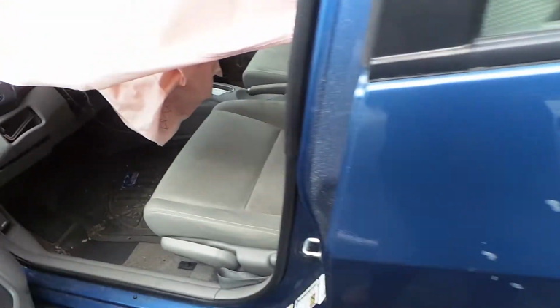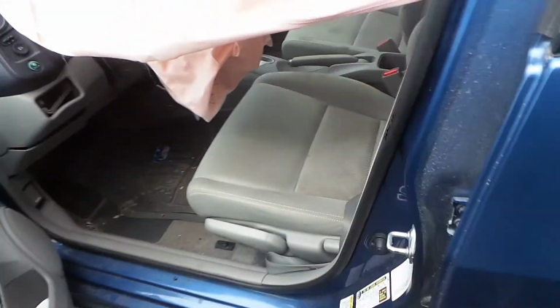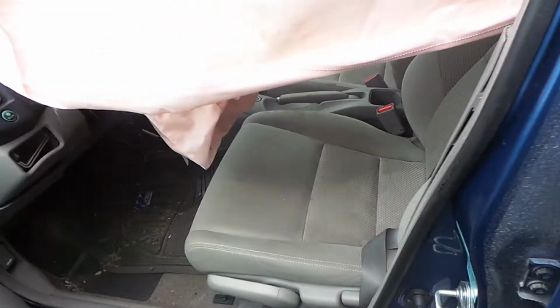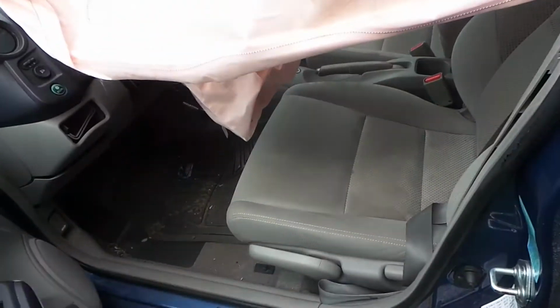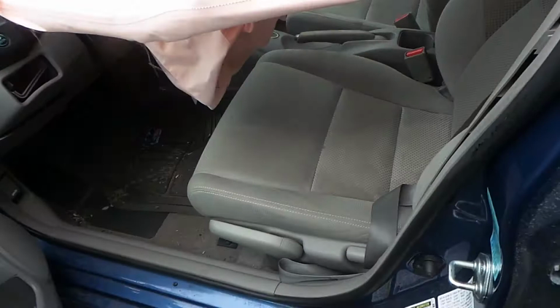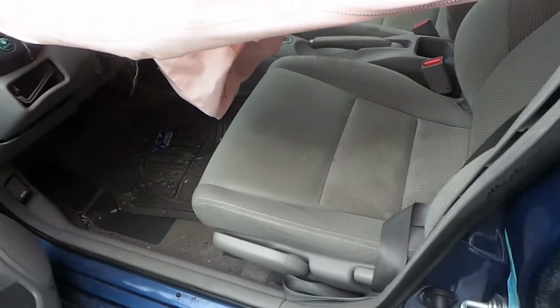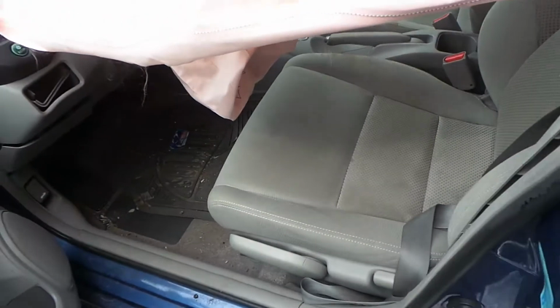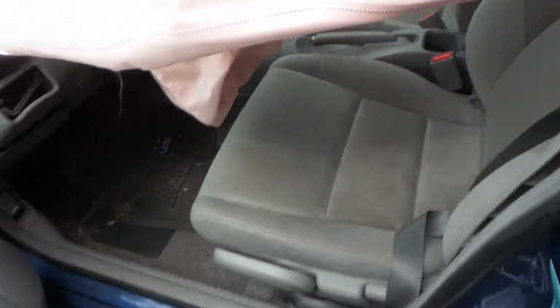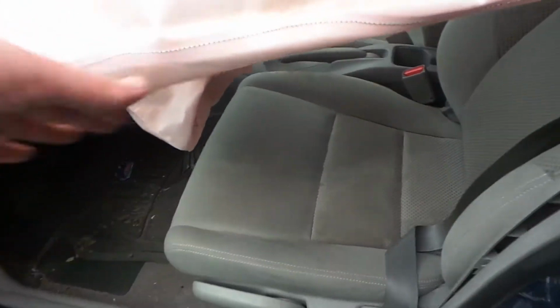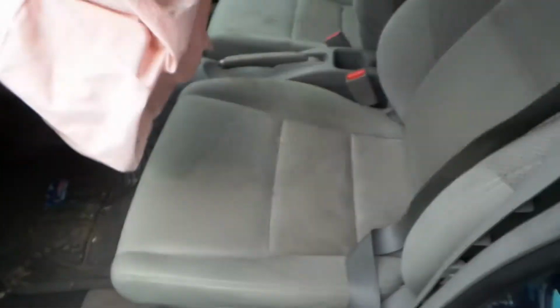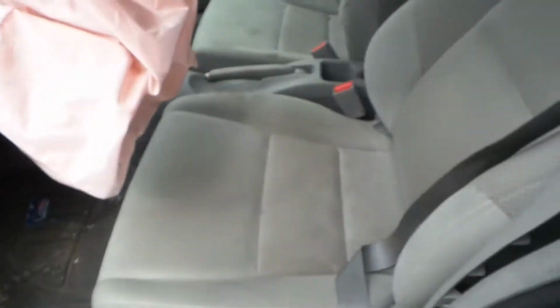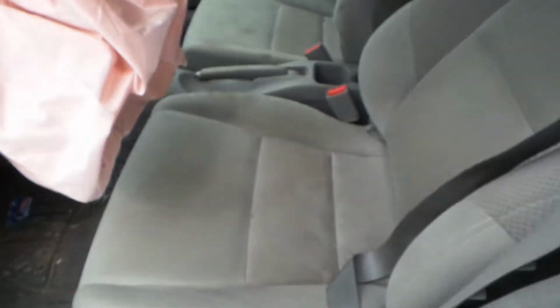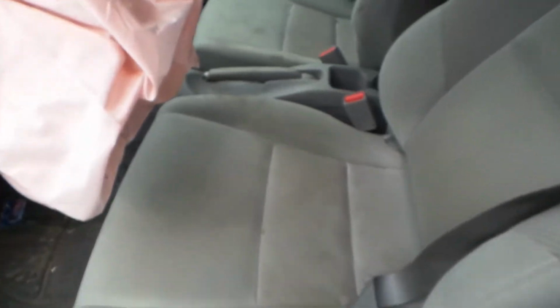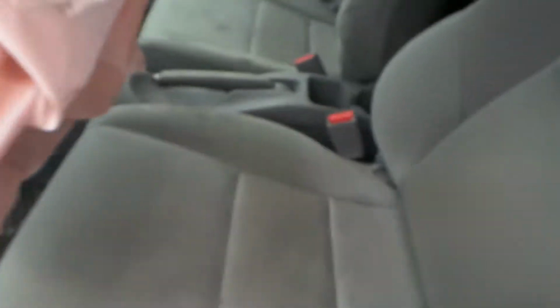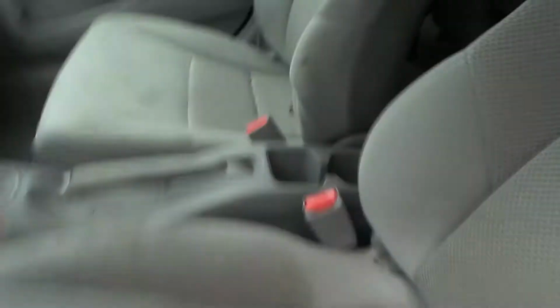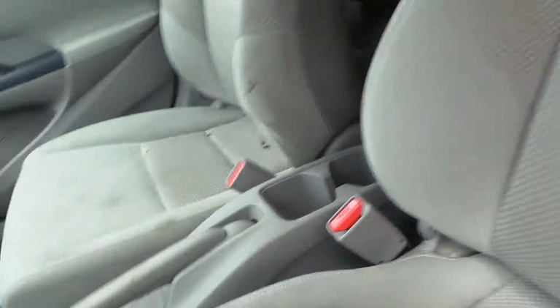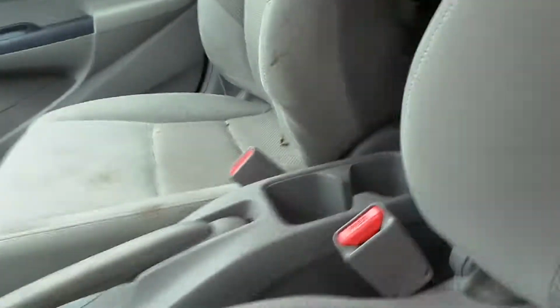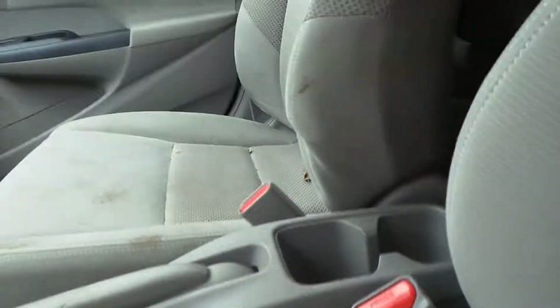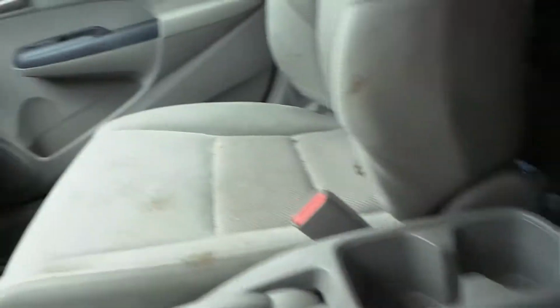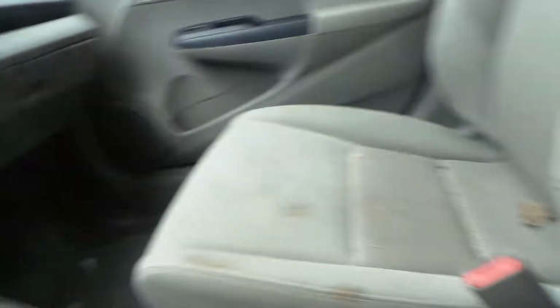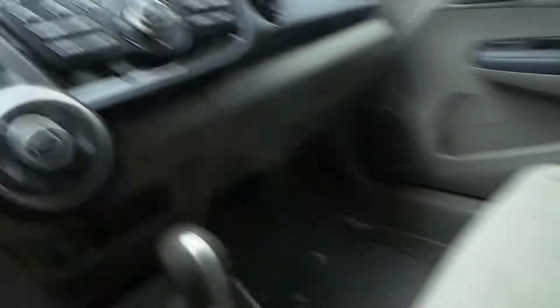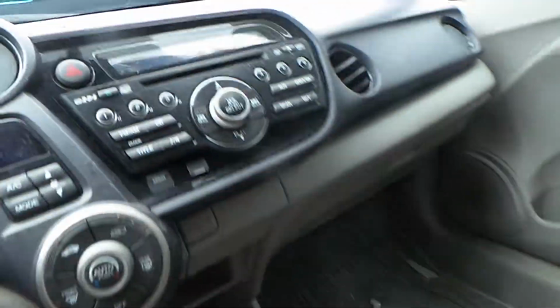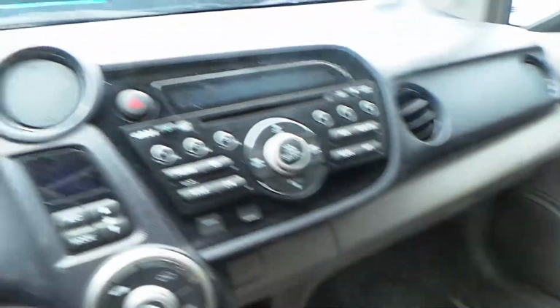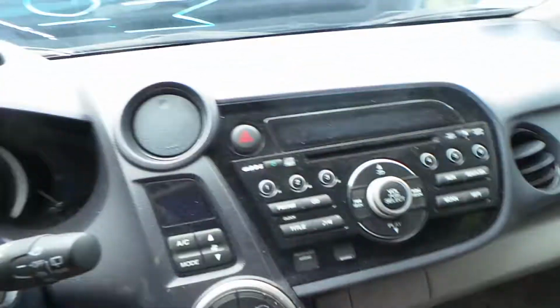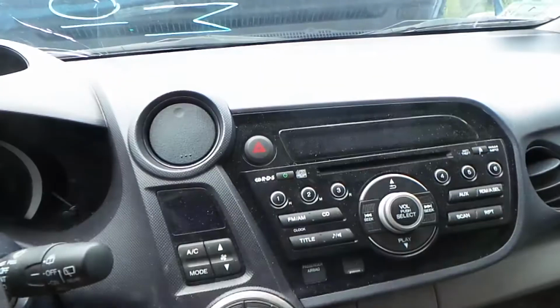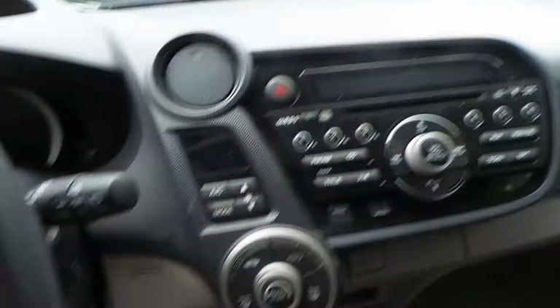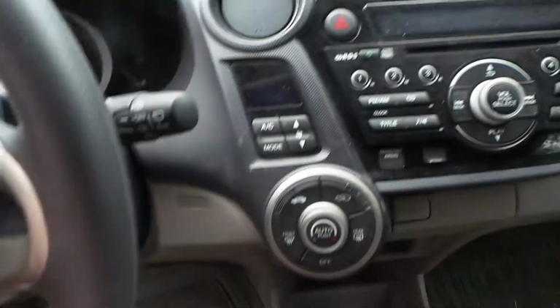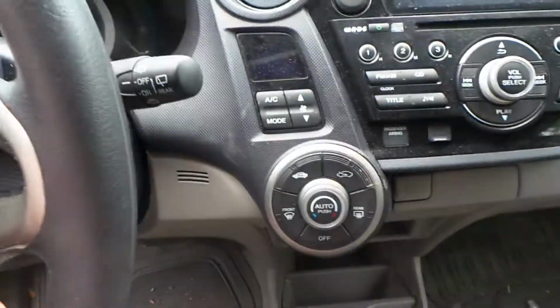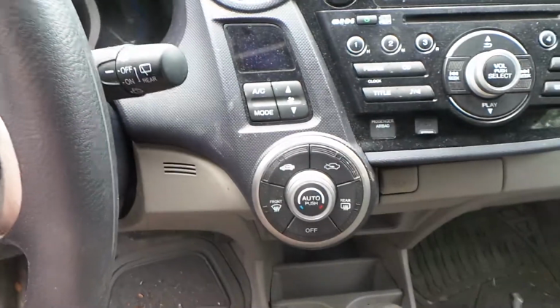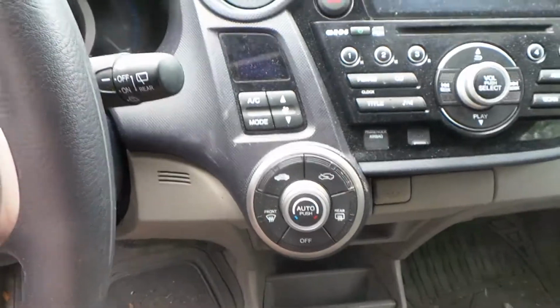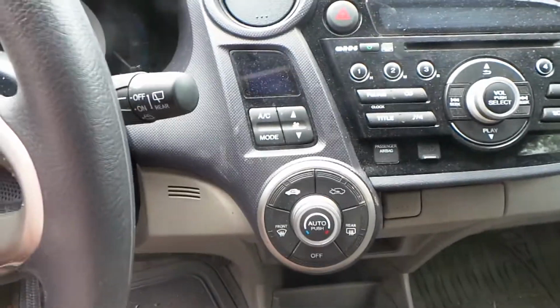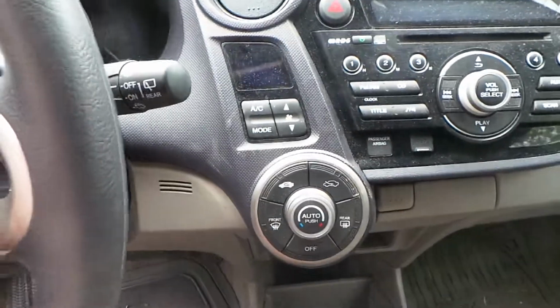Inside the car we have a grey cloth interior with manual seats that are in pretty good shape. We also have a good receiver and automatic climate control.